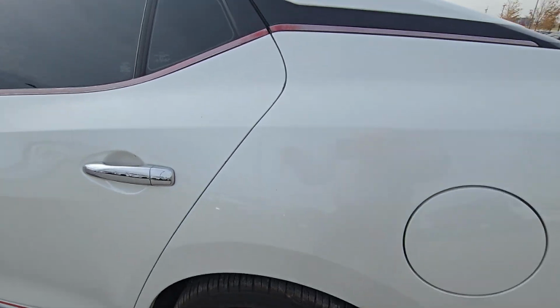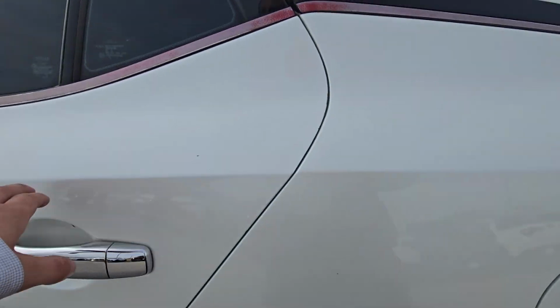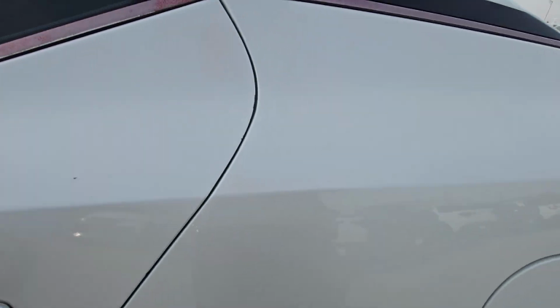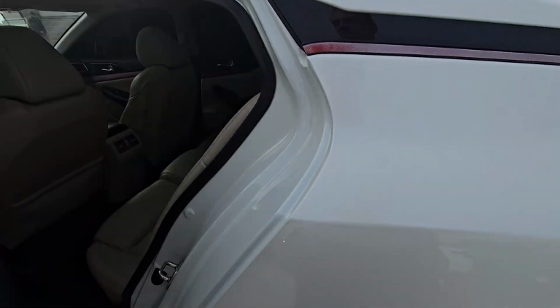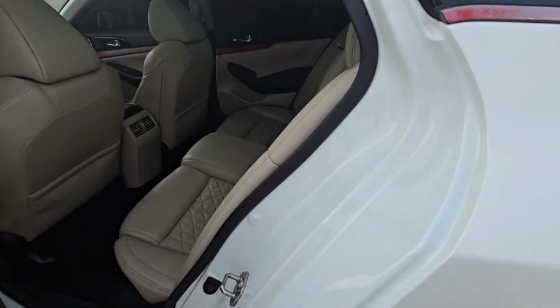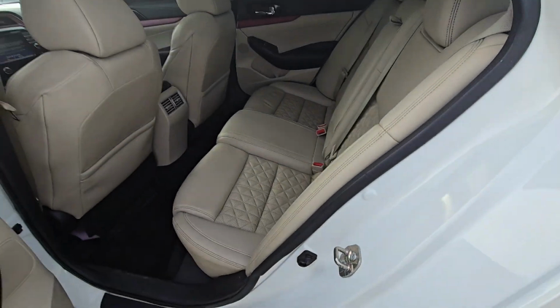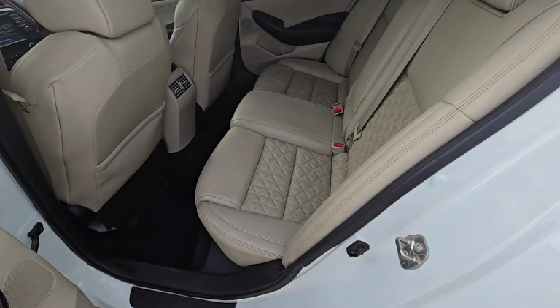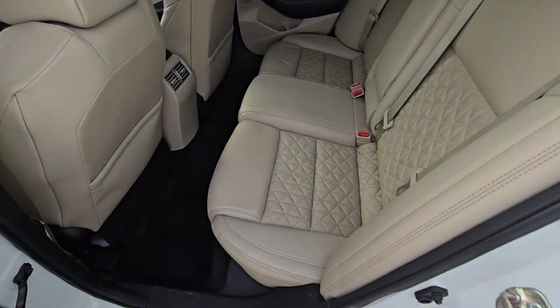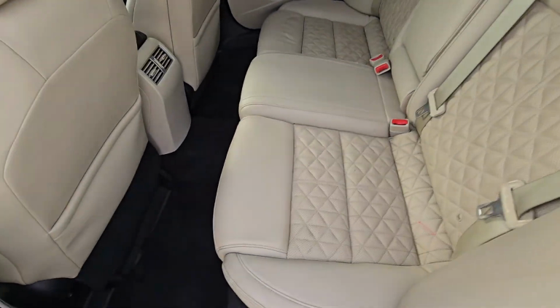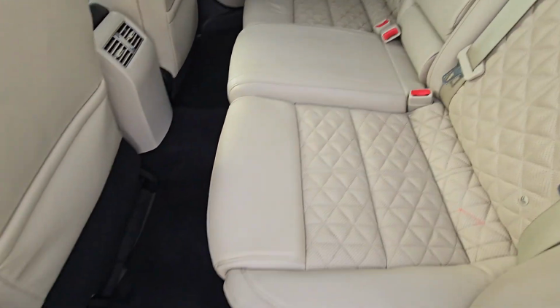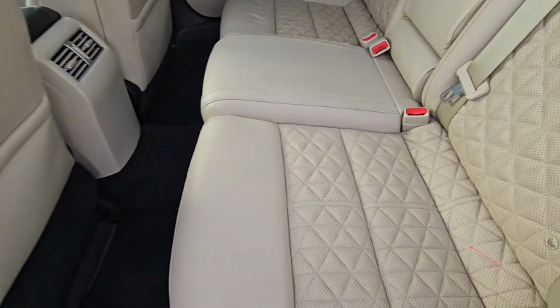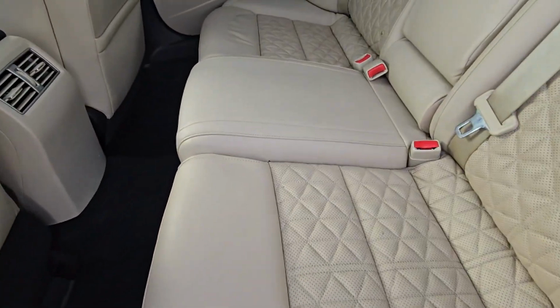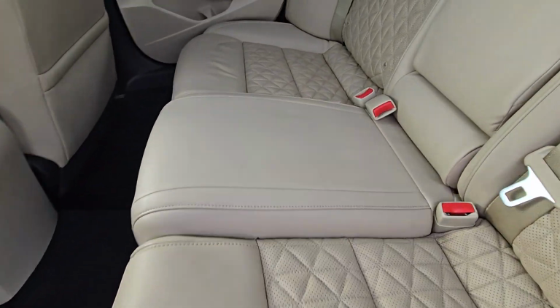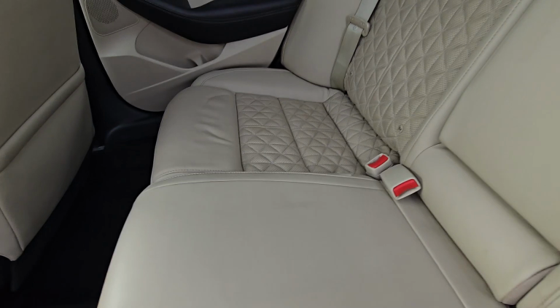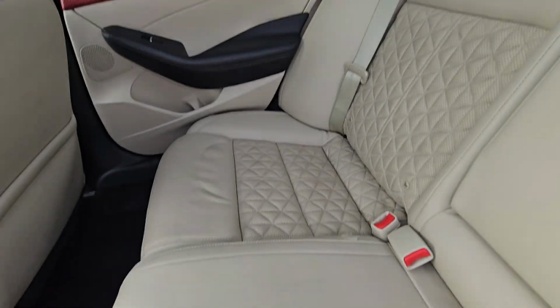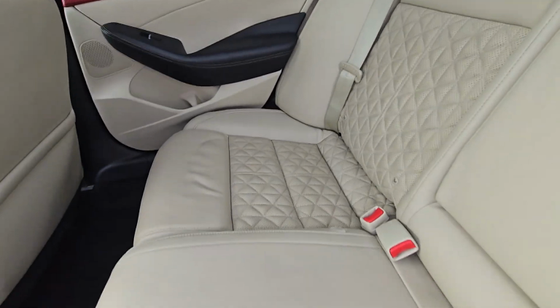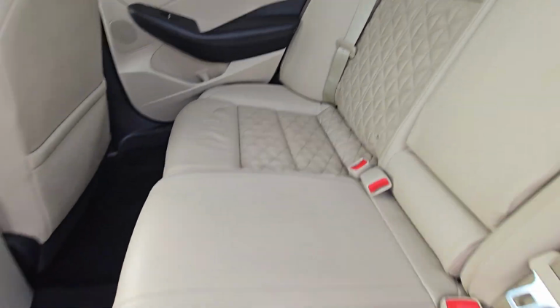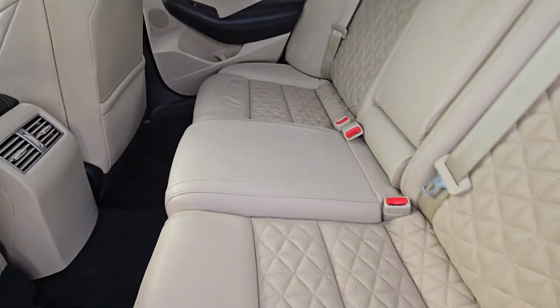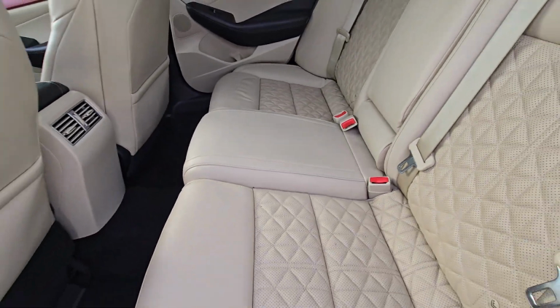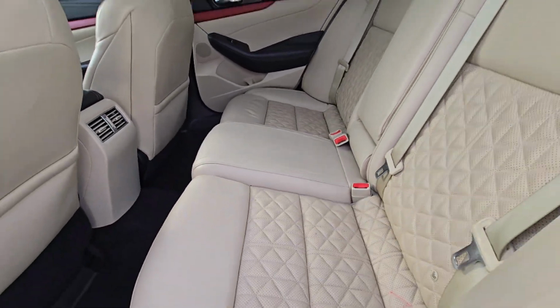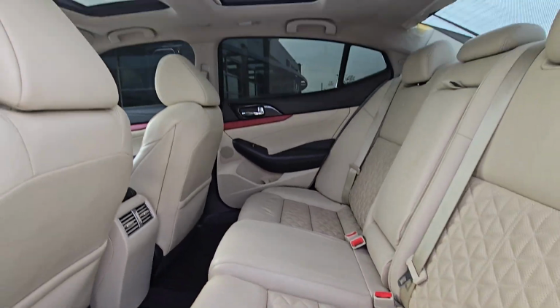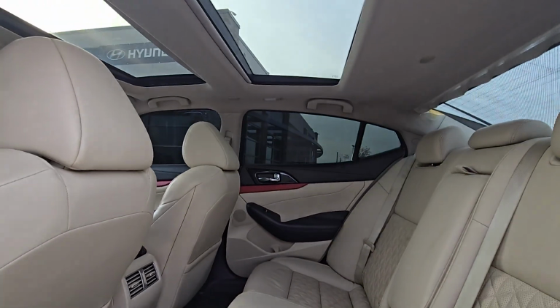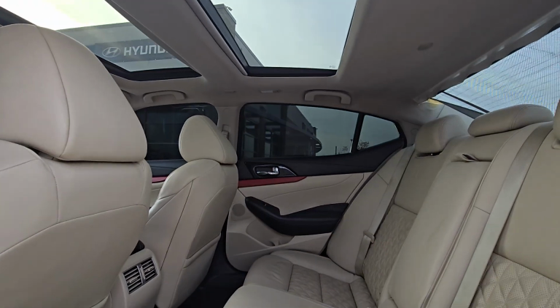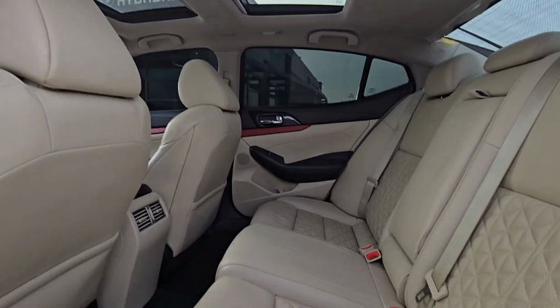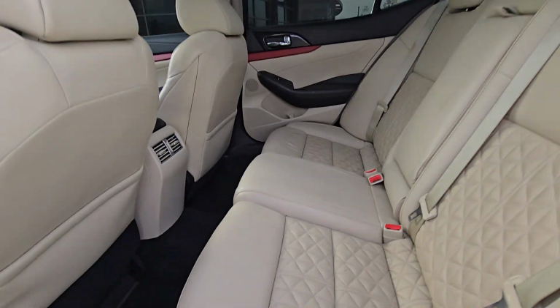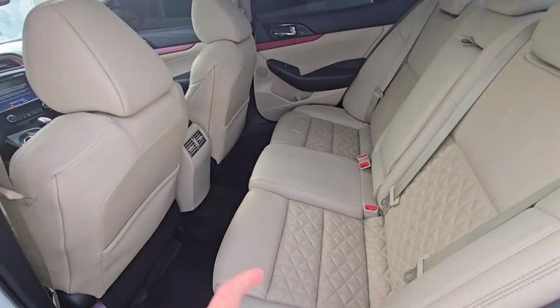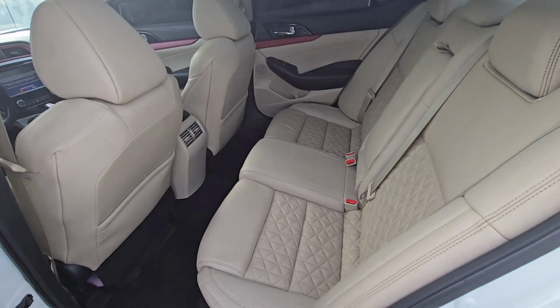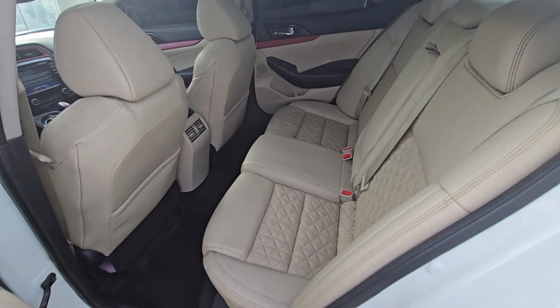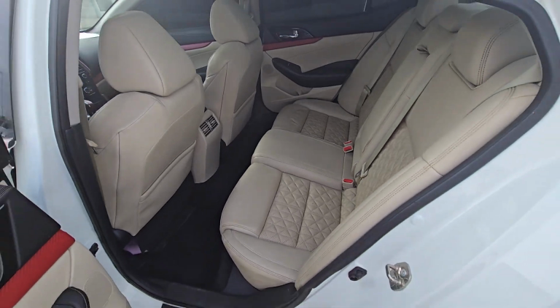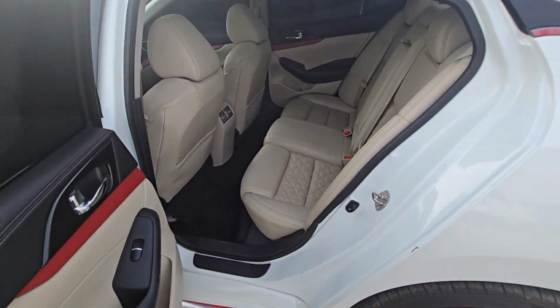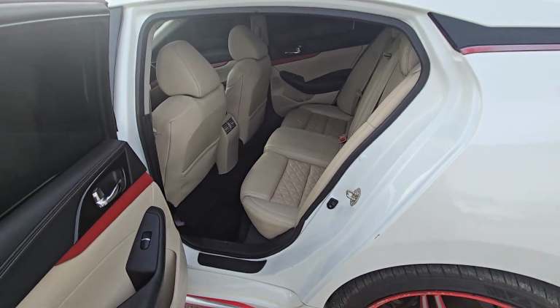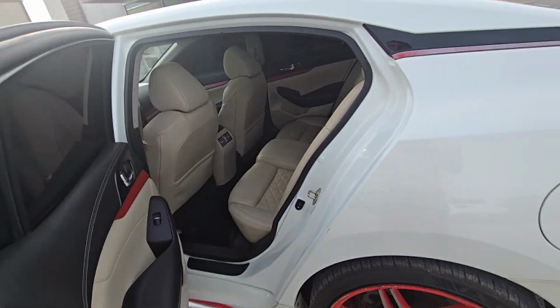Moving on to the interior, we'll check out the back seat first. And you can see here, no wear and tear at all, just like the outside of it. Dual sunroofs up above, and then you've got climate control there in the back for your passengers as well.